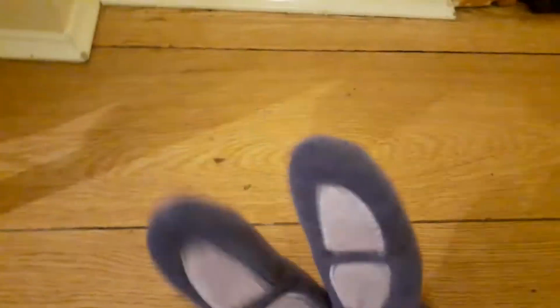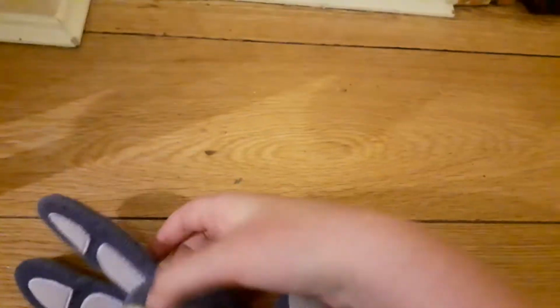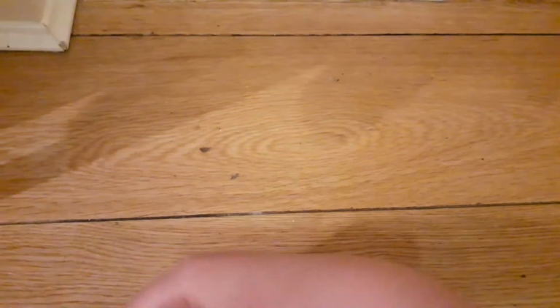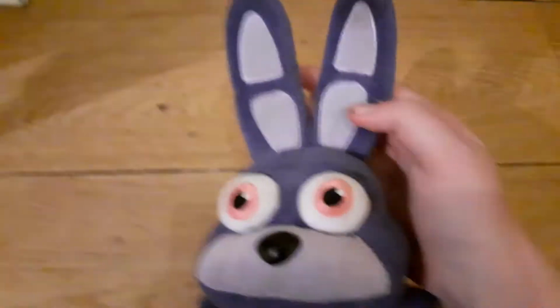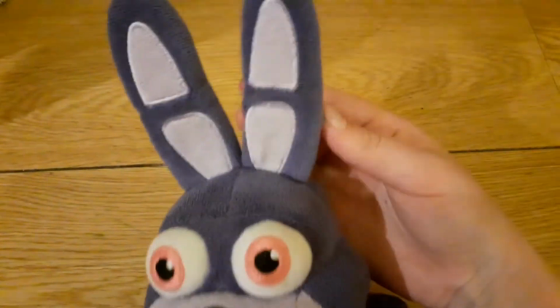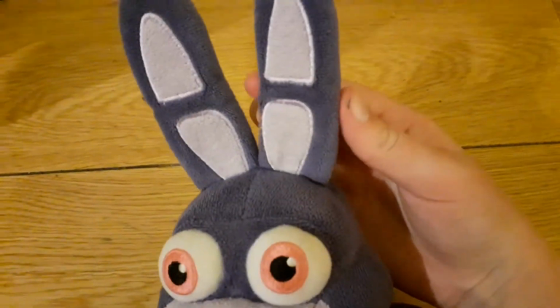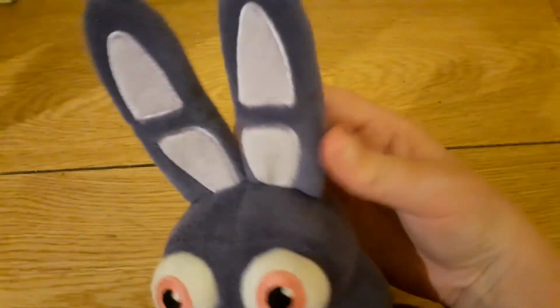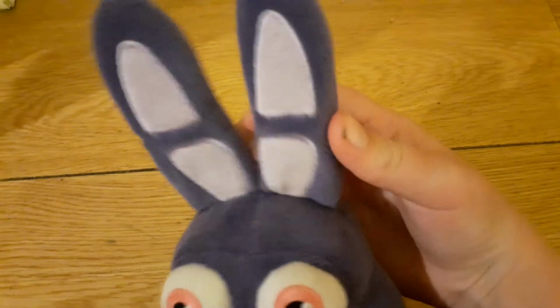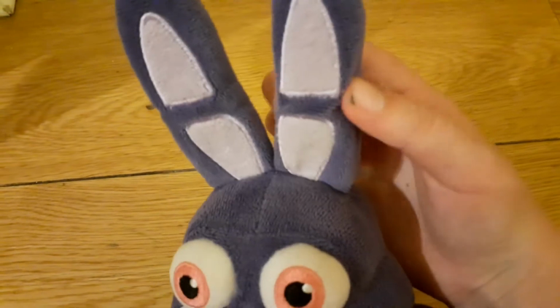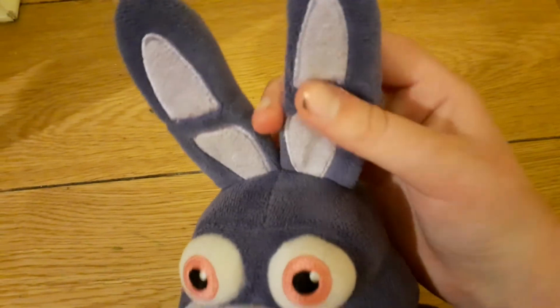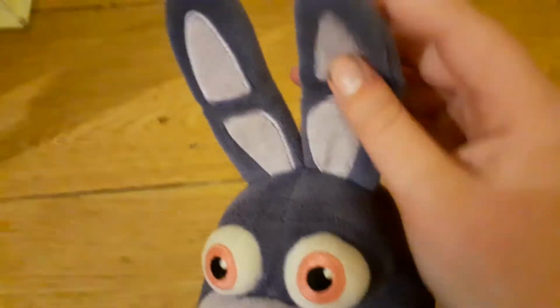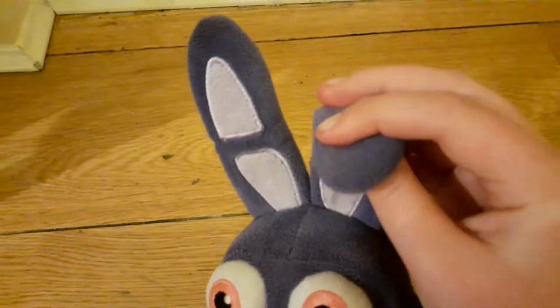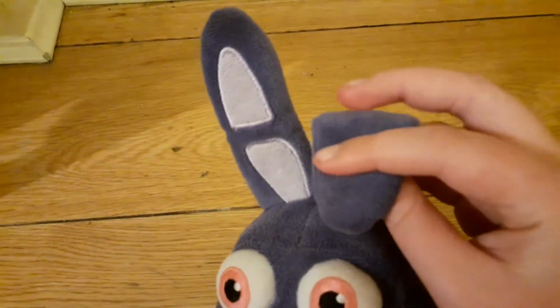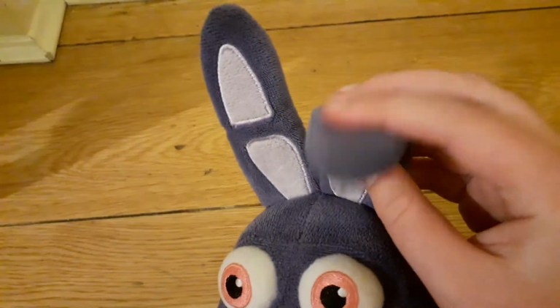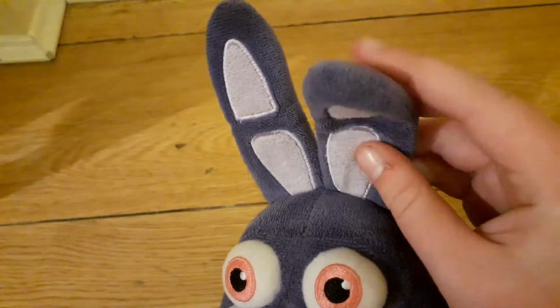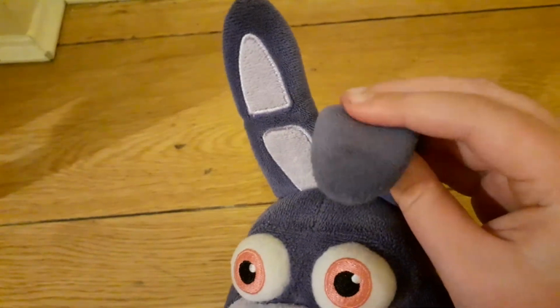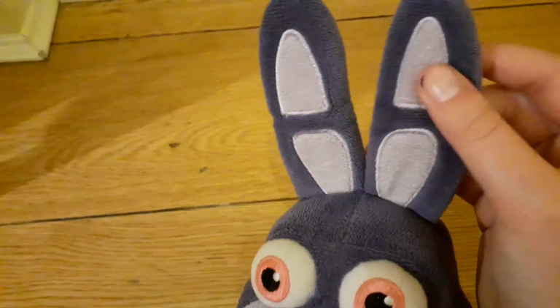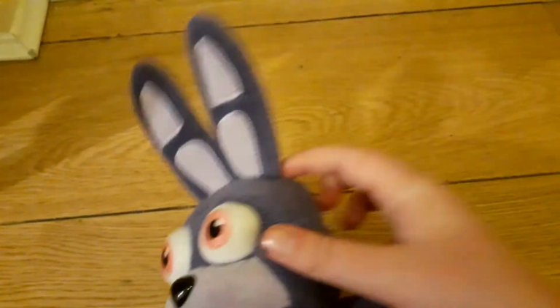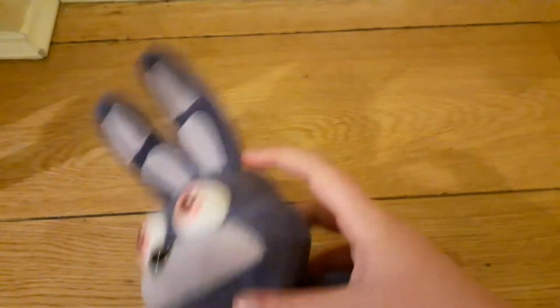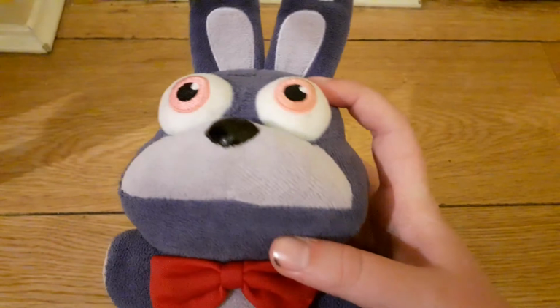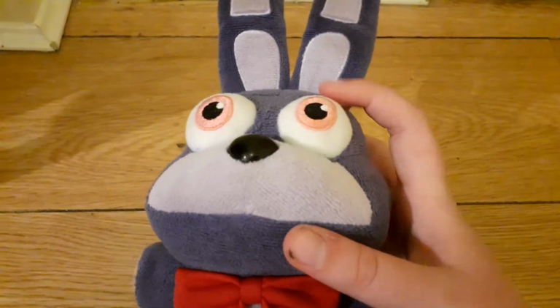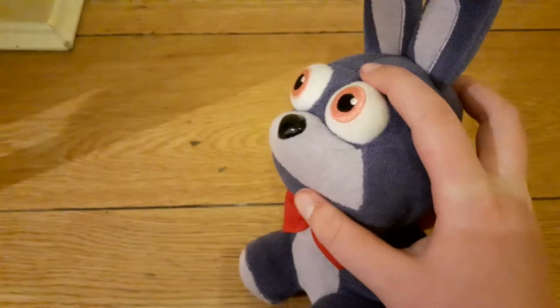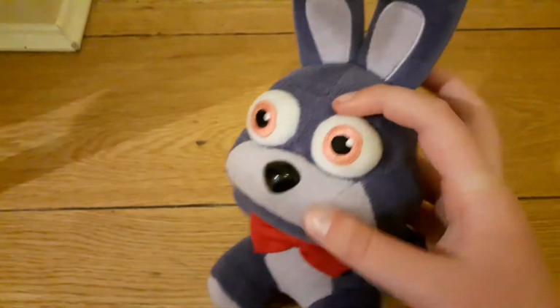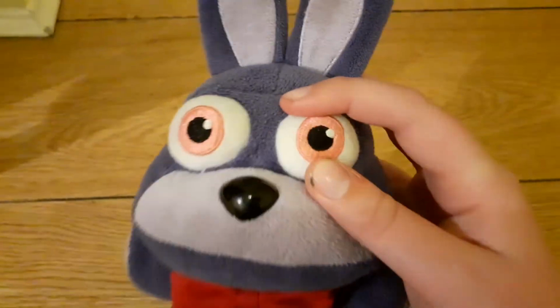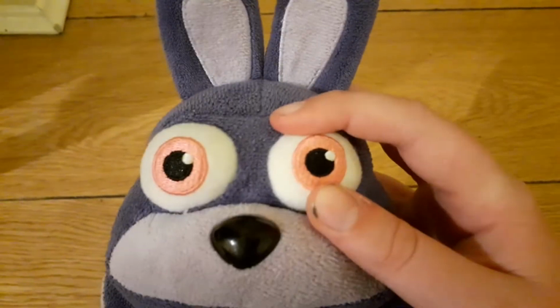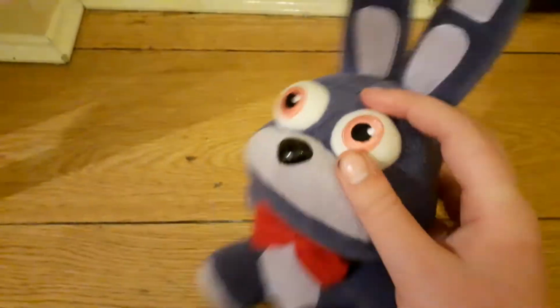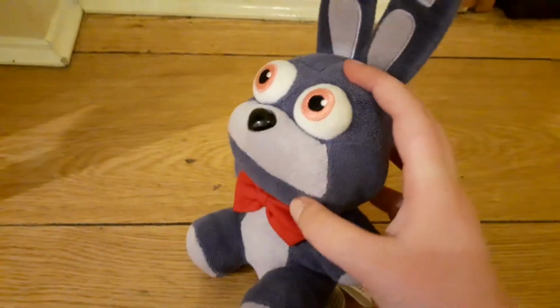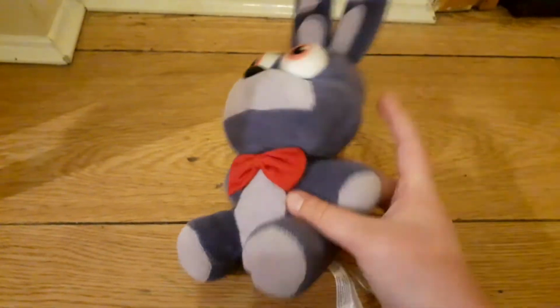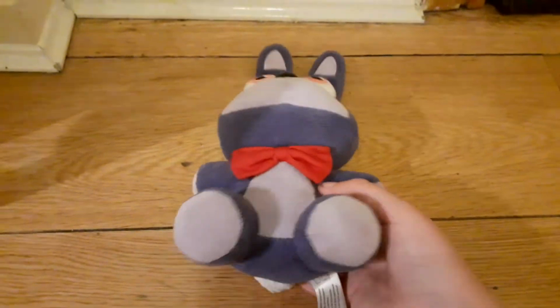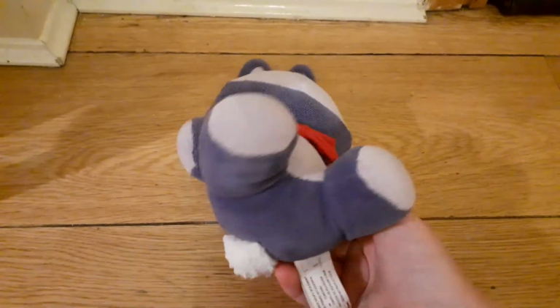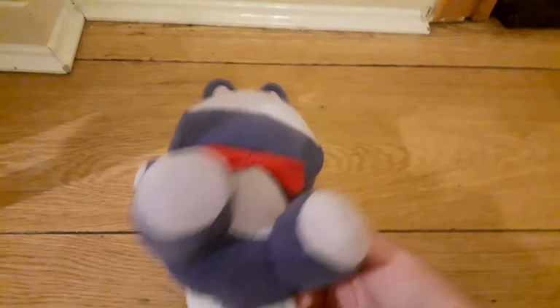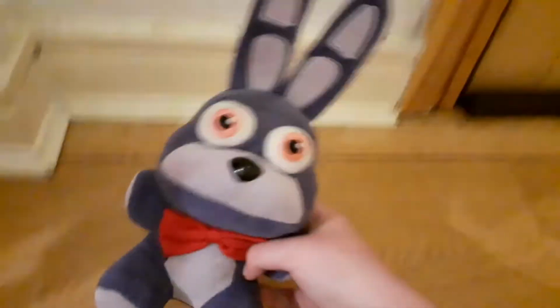I love the cardboard in his ears. It's really cool. It only goes halfway, which is kind of weird — that's kind of sus. I love the color of his eyes. I just love this Bonnie plush in general.